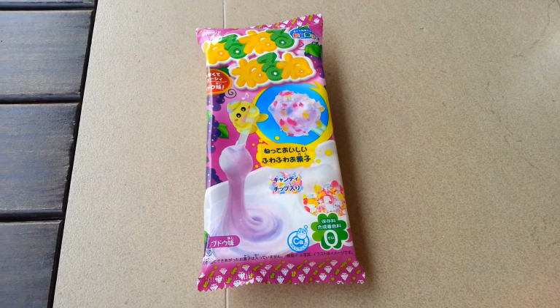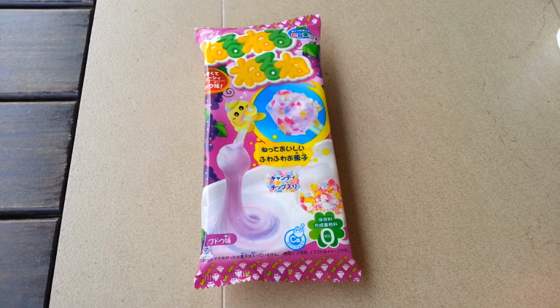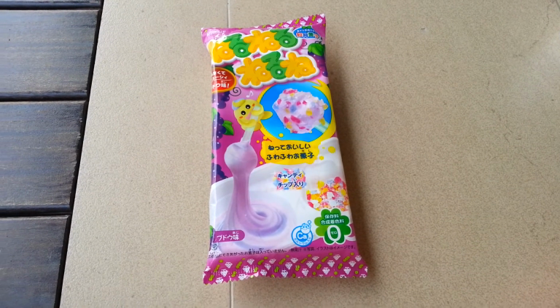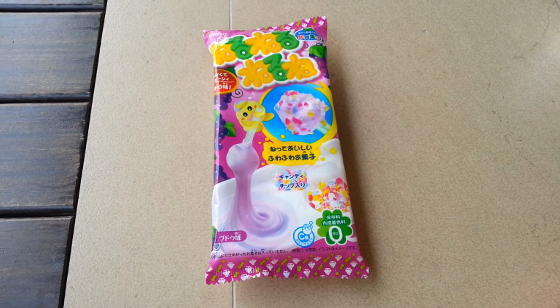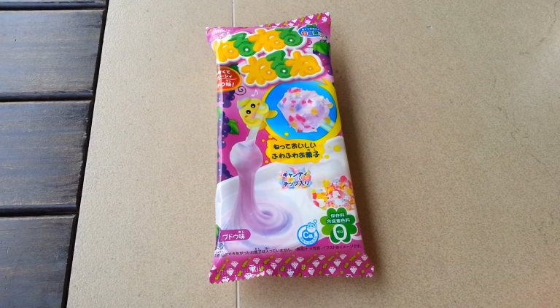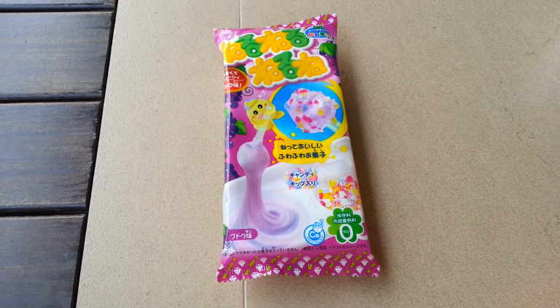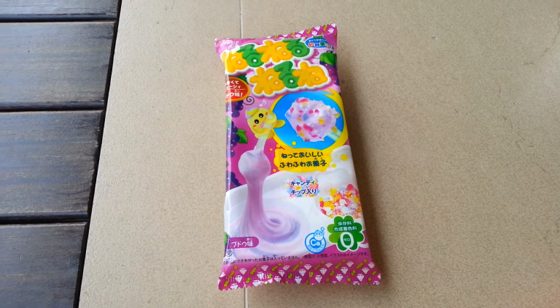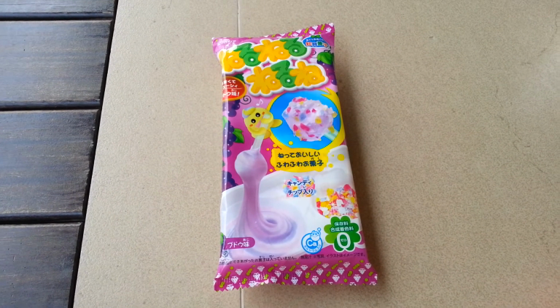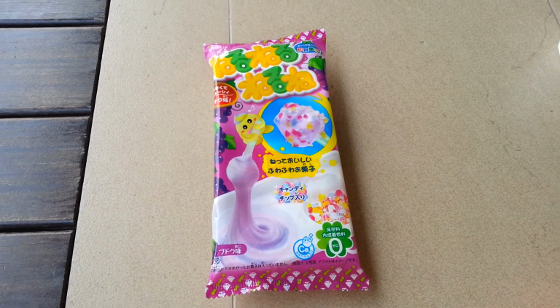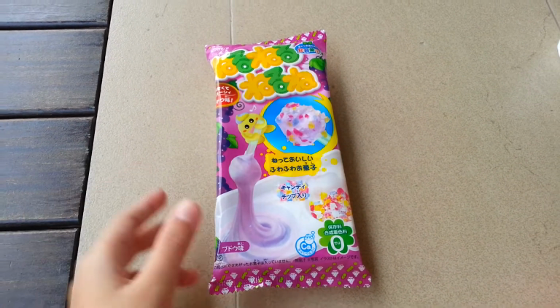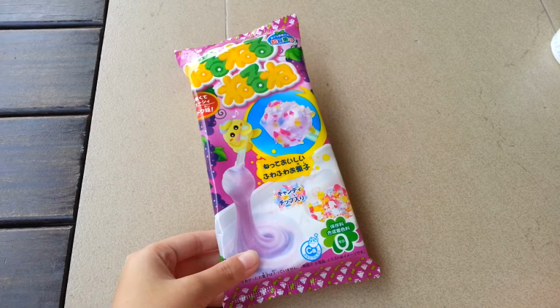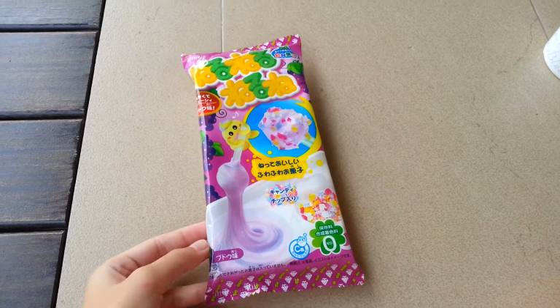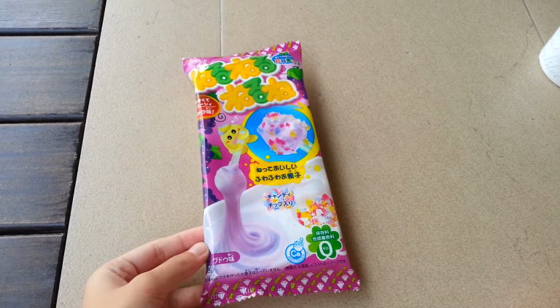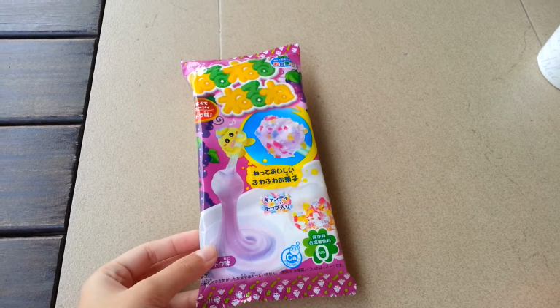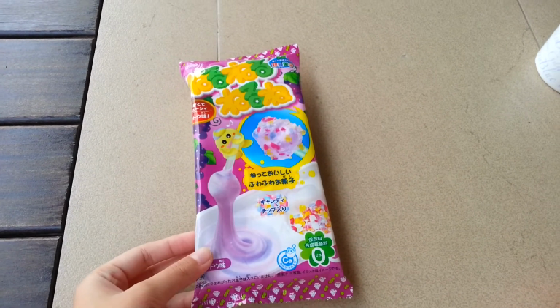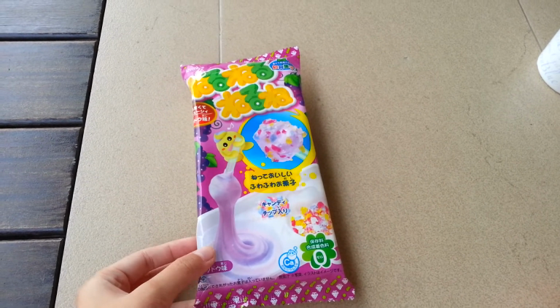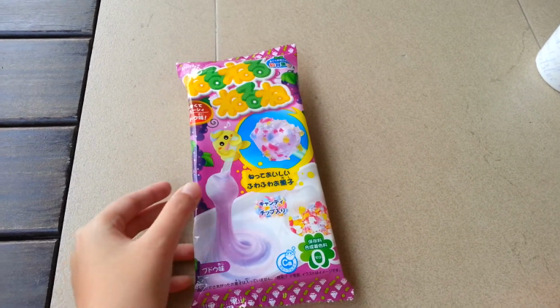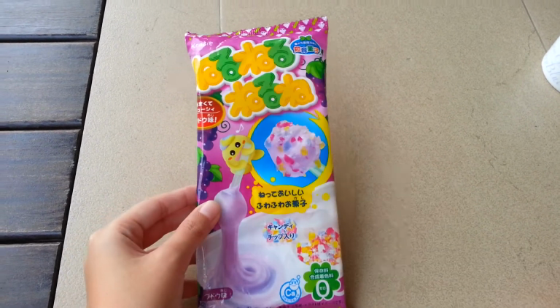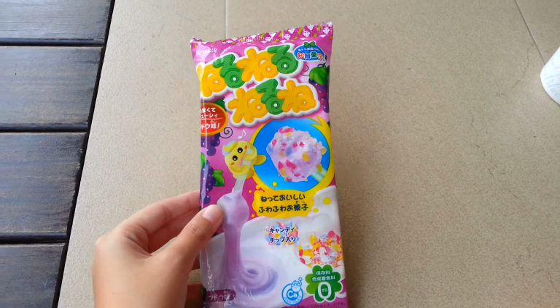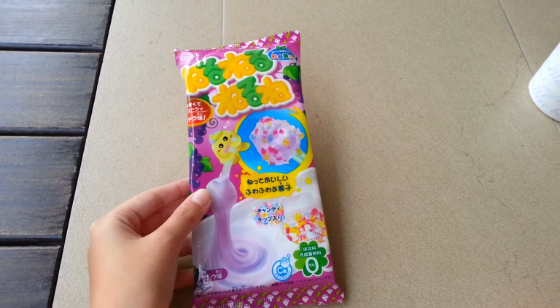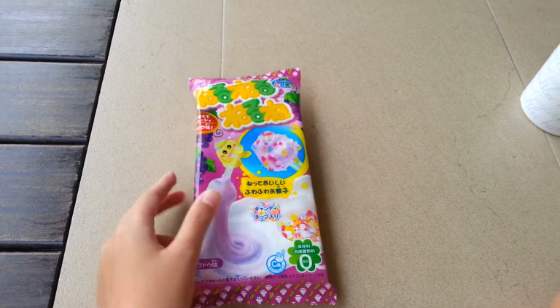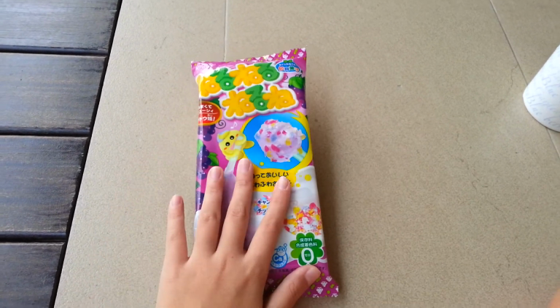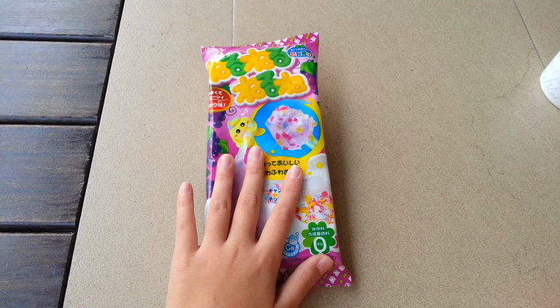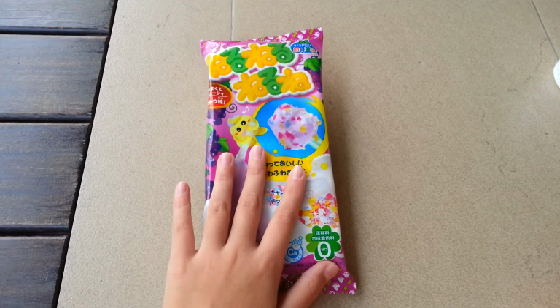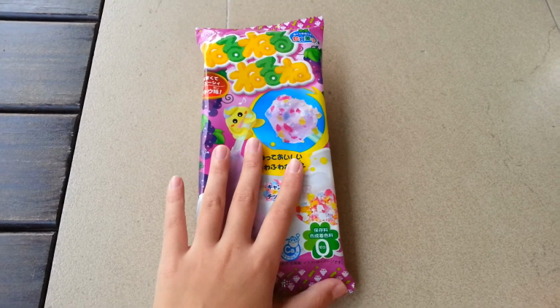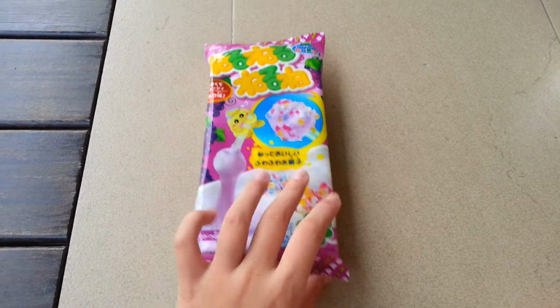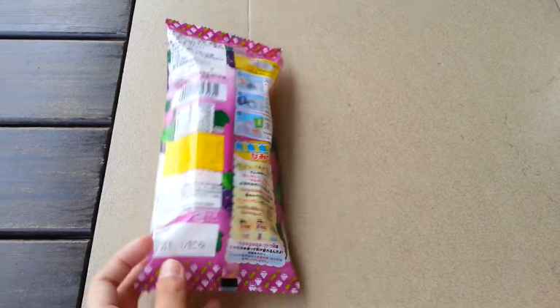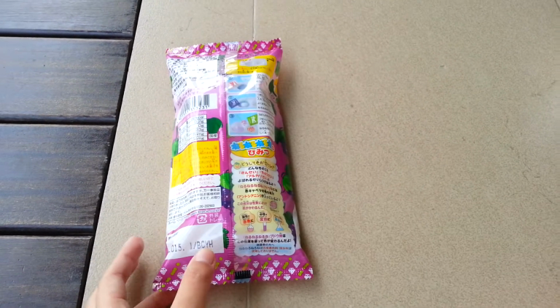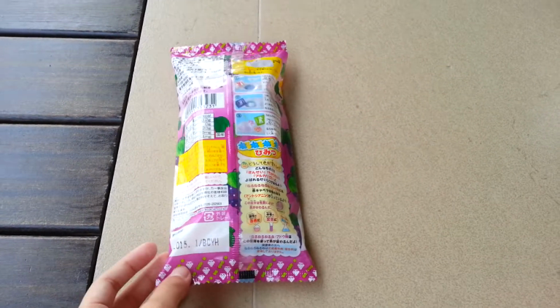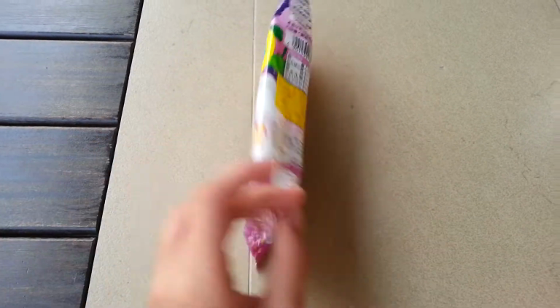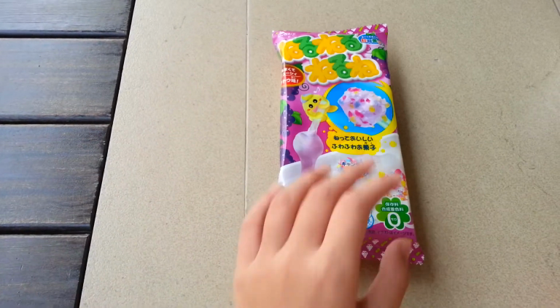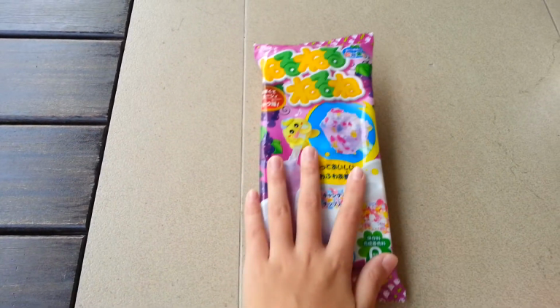Hey guys, I'm Kawhi Creamy and today's video is going to be about a tutorial on Crazy Popin' Cookie Naroon Naroon Grip Flavor. I'm so sorry I have to make this video on the balcony floor, but I hope you guys don't mind.